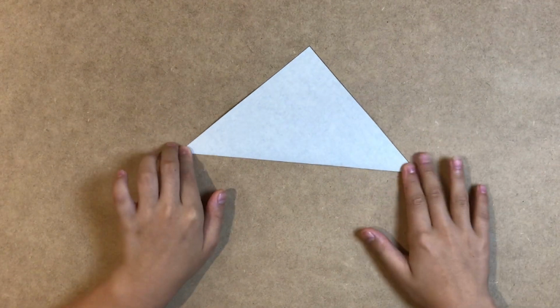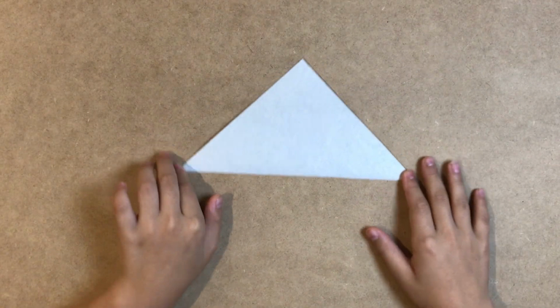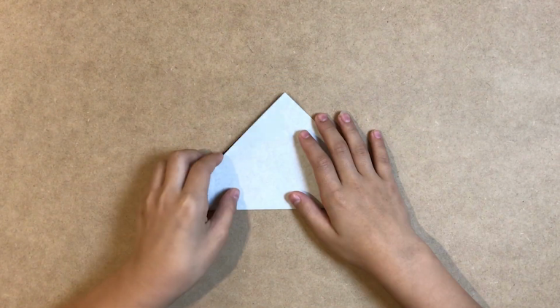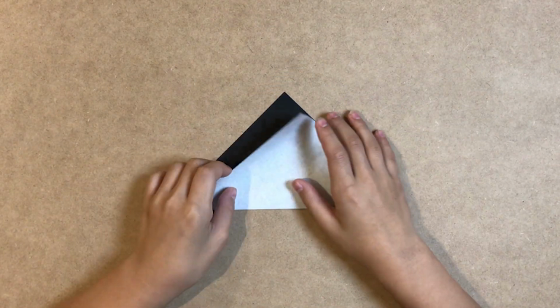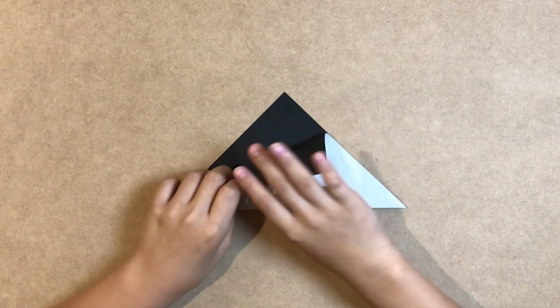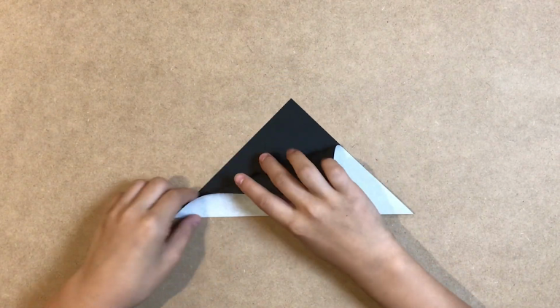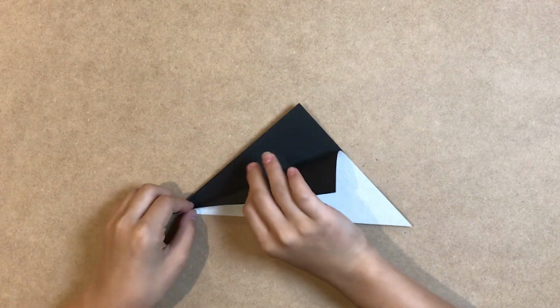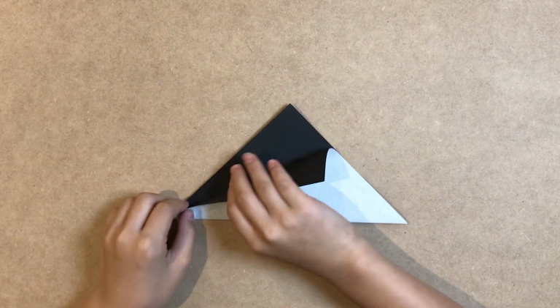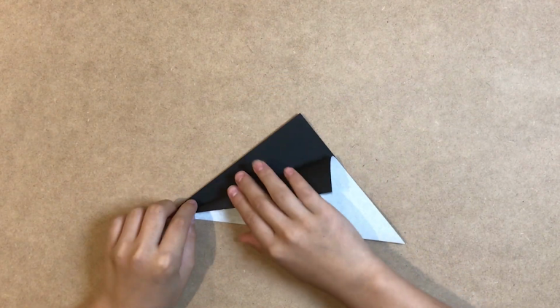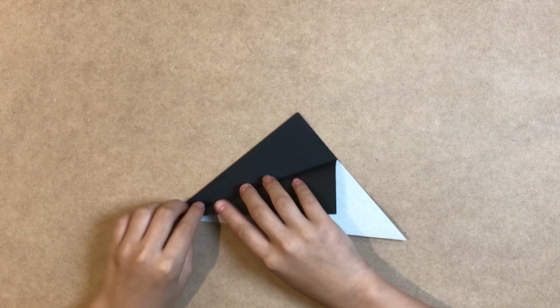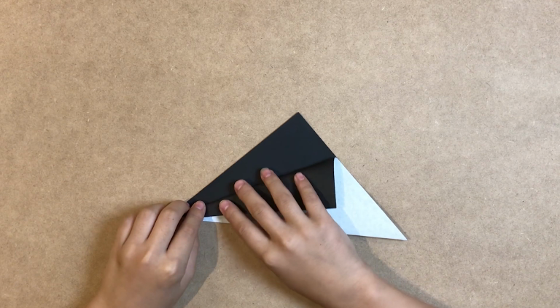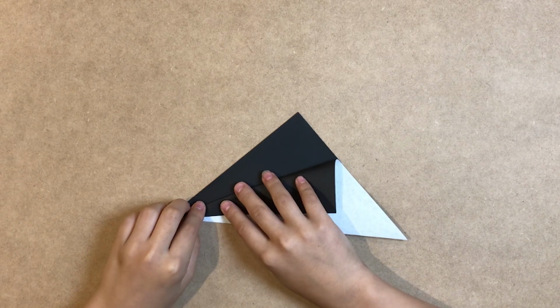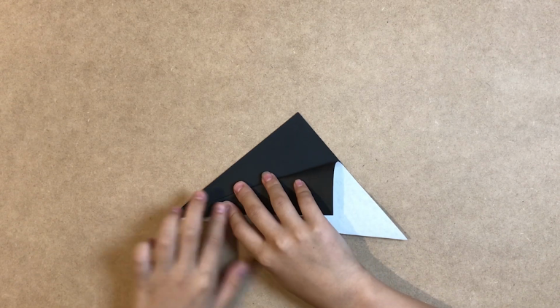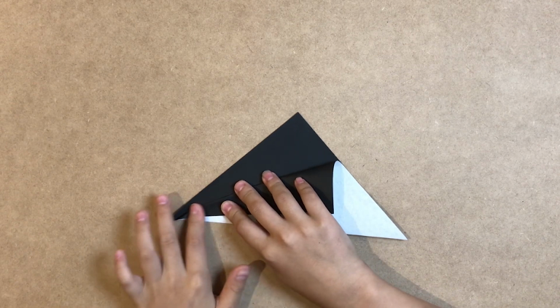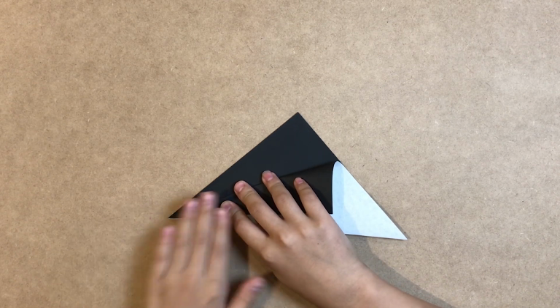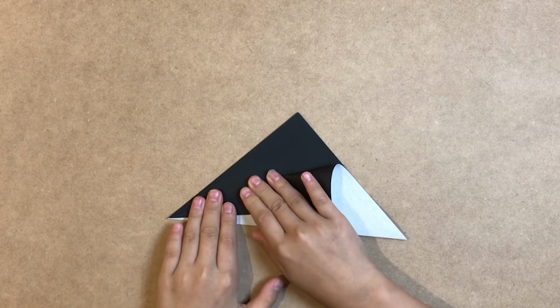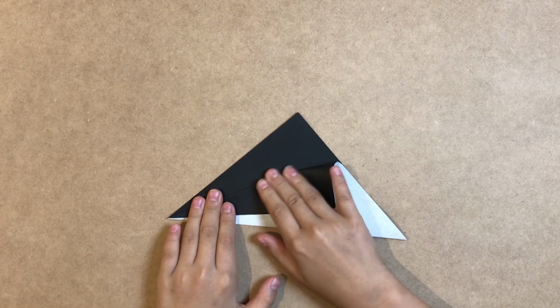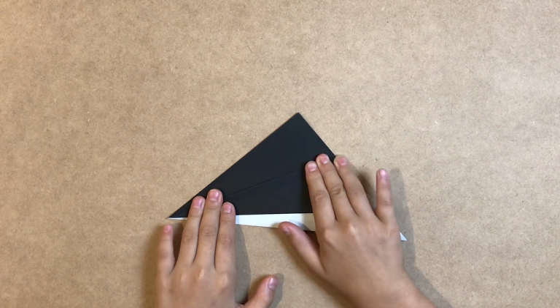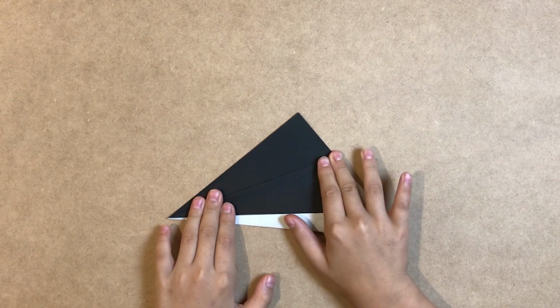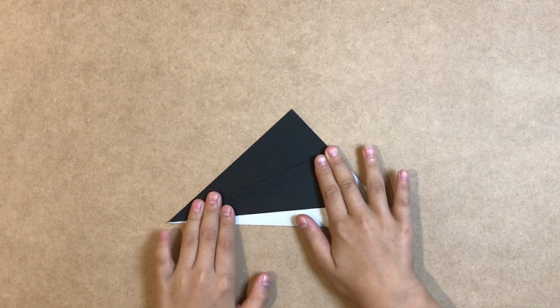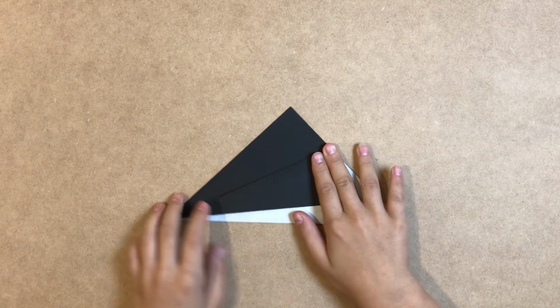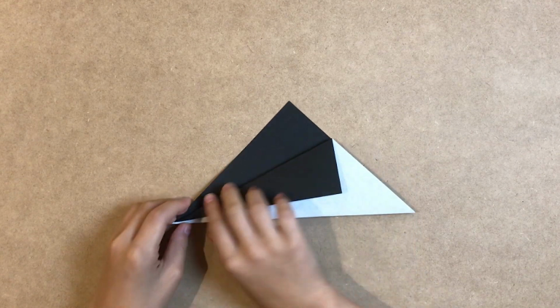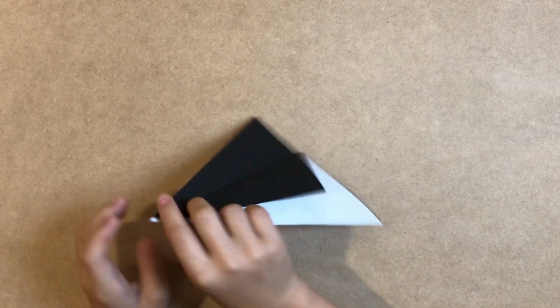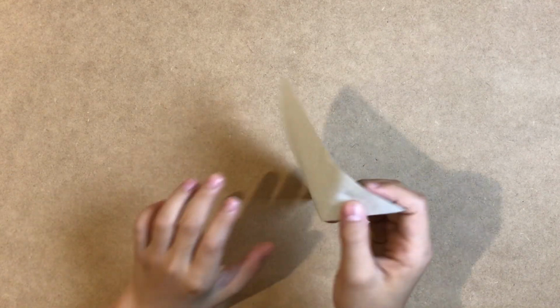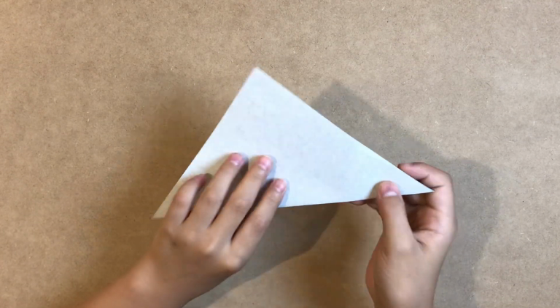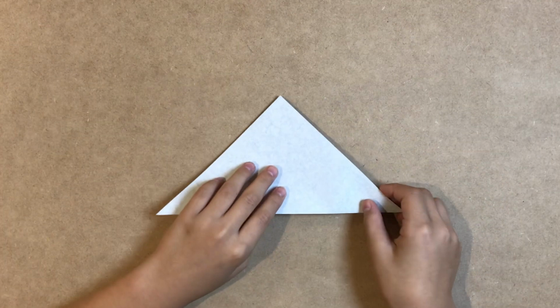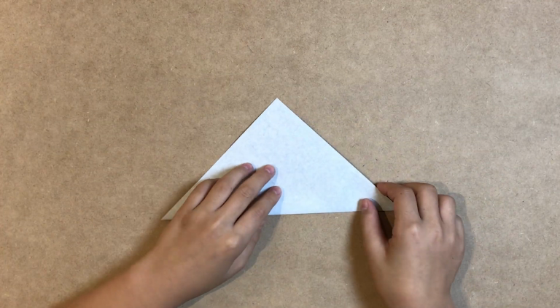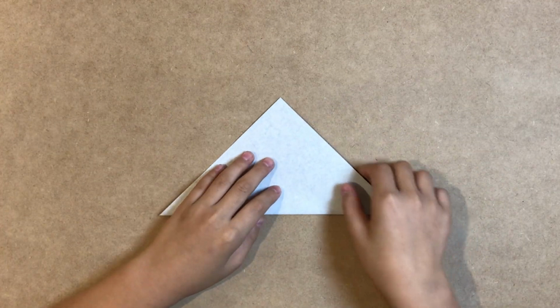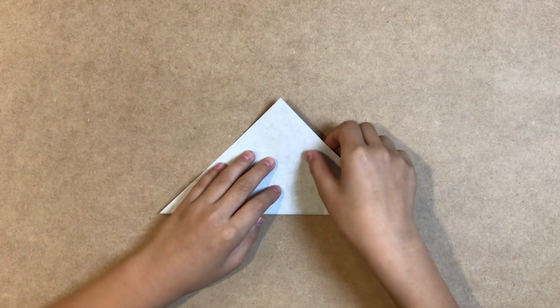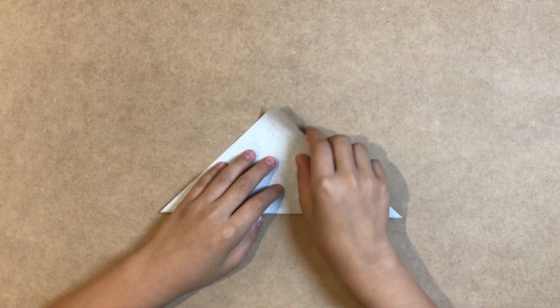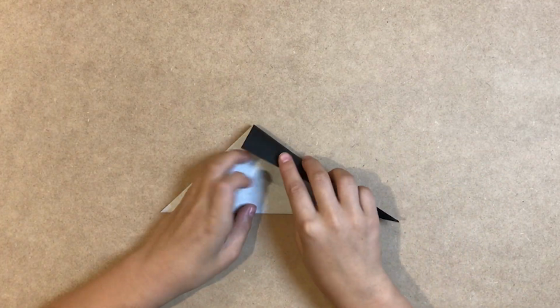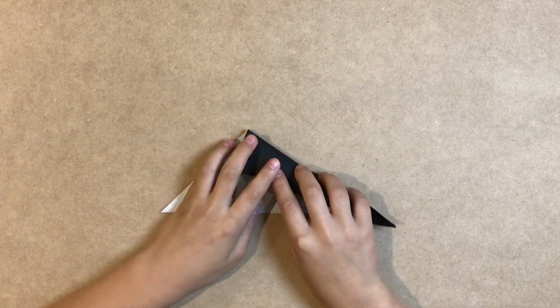And fold the upper sheet down diagonally. Like this. And turn over. And do the same thing with the reverse side.